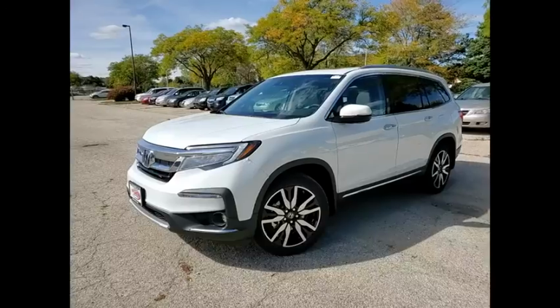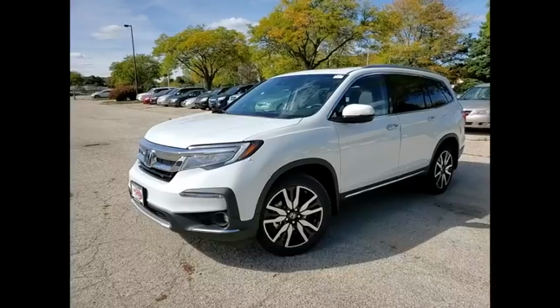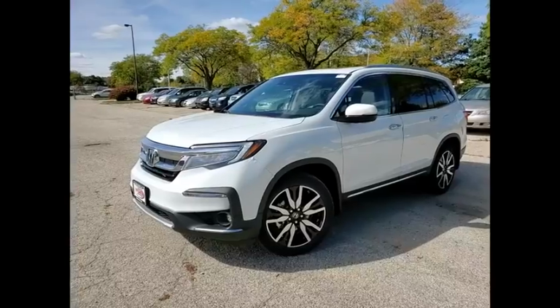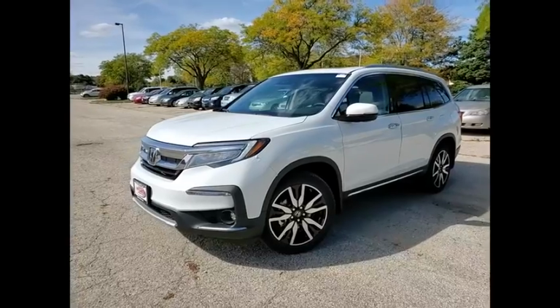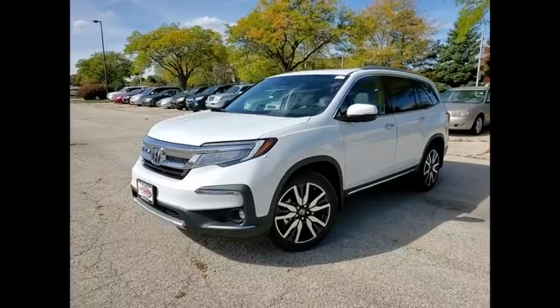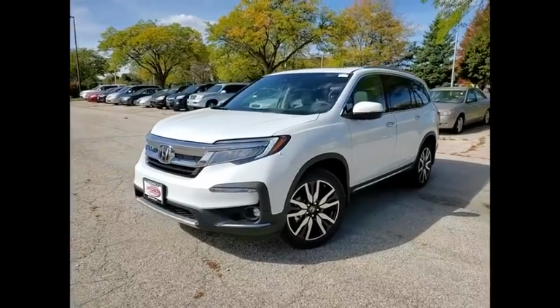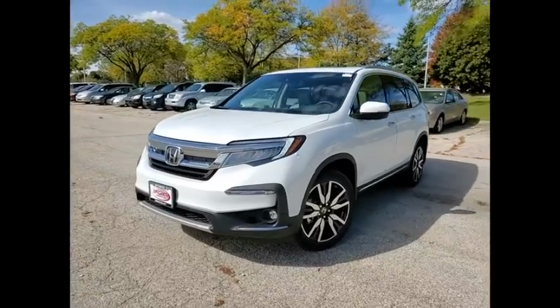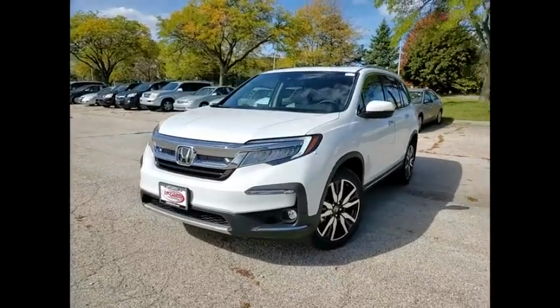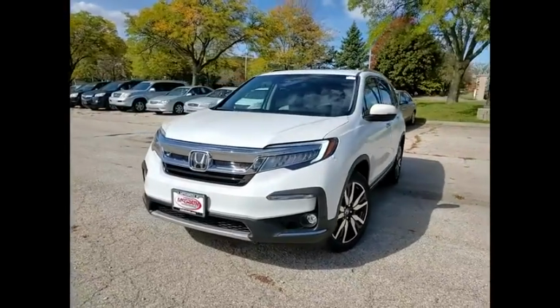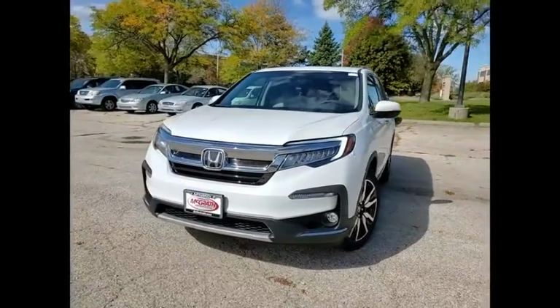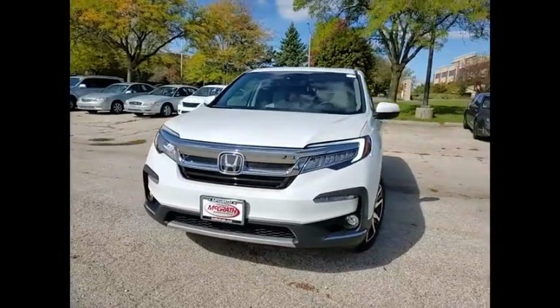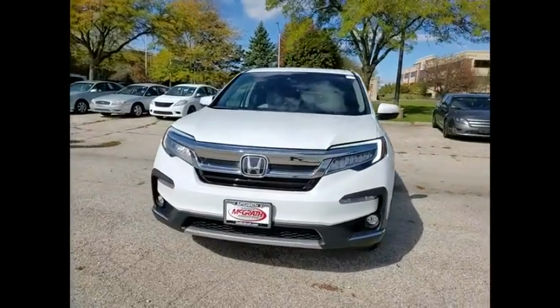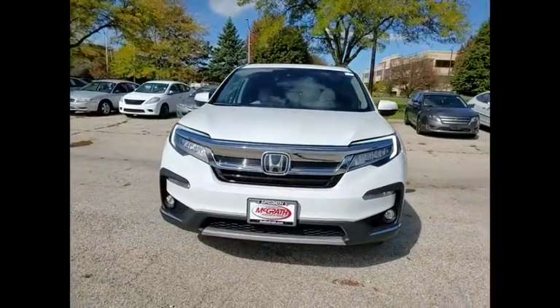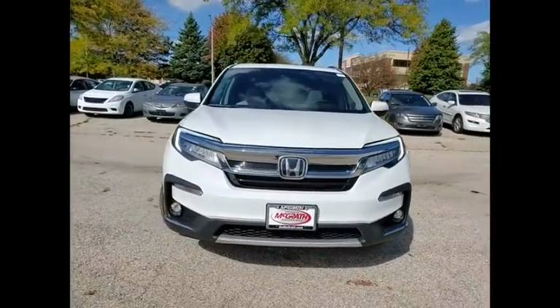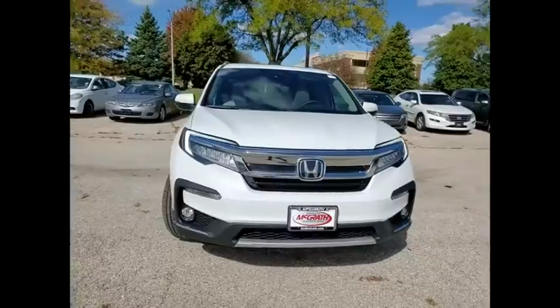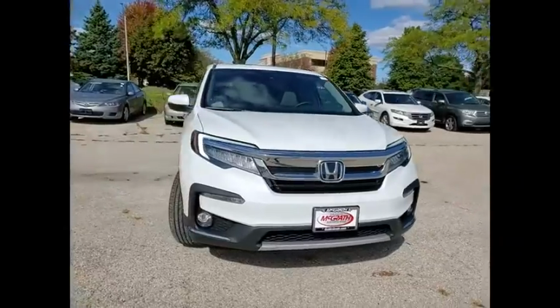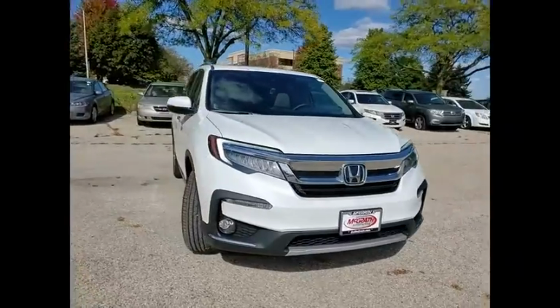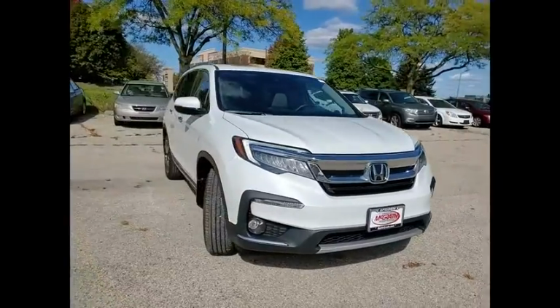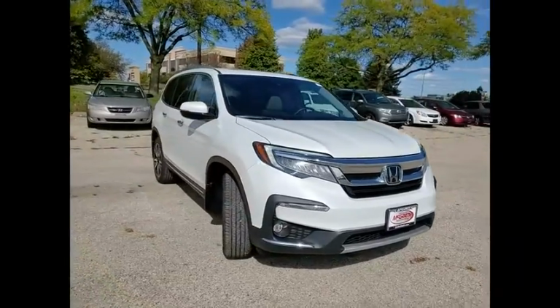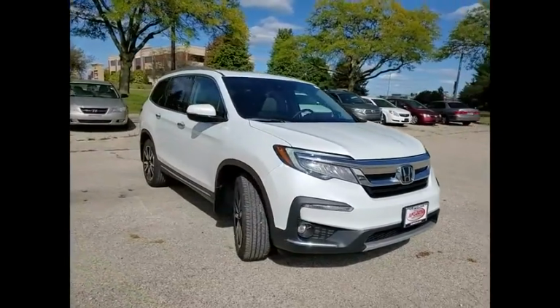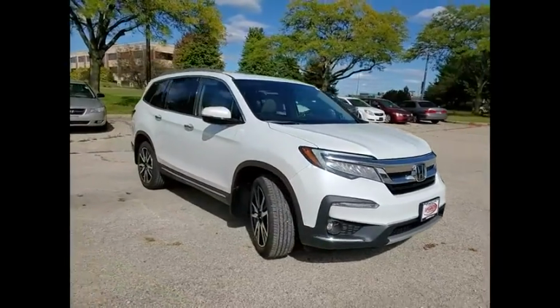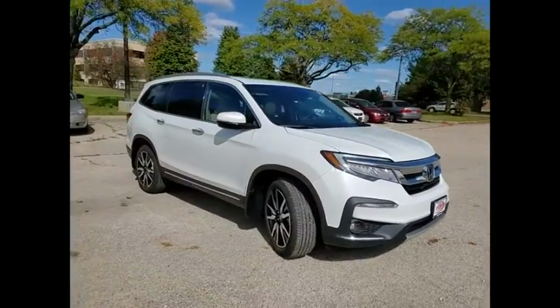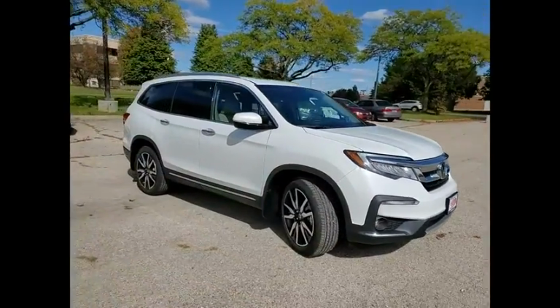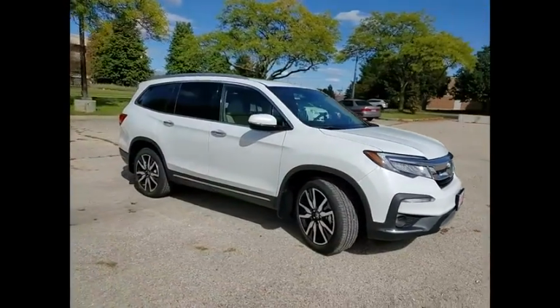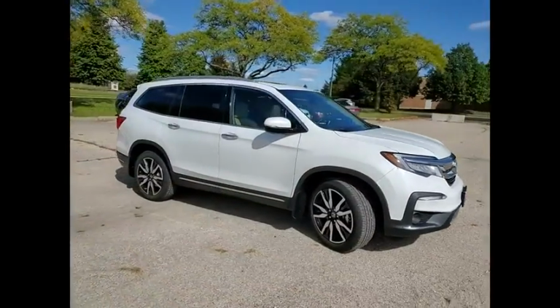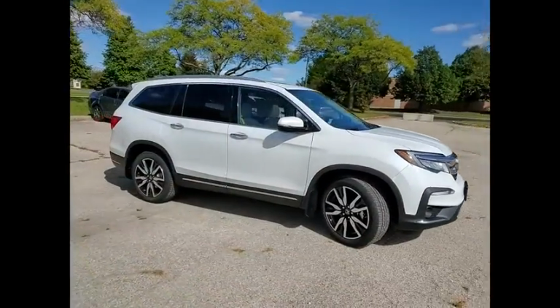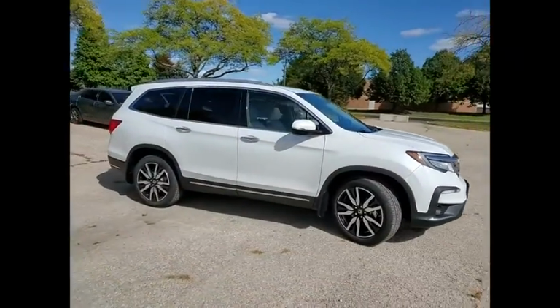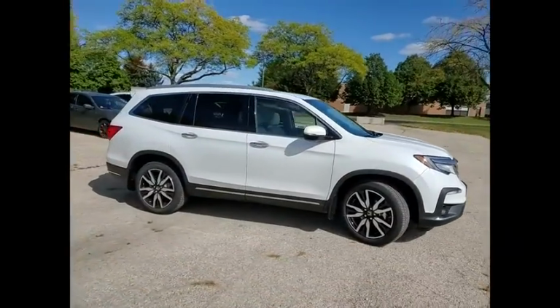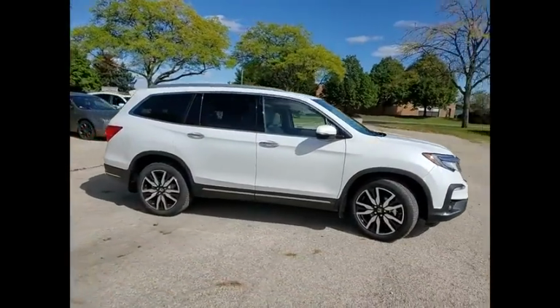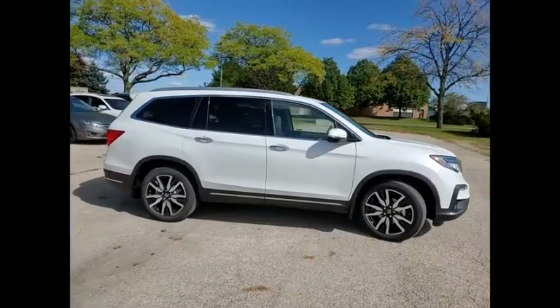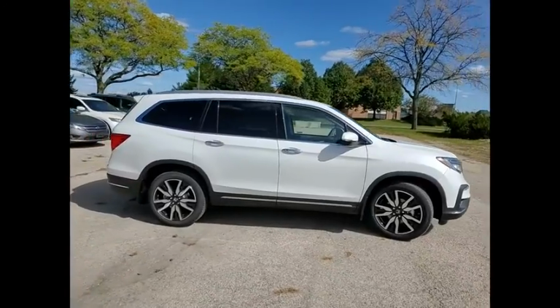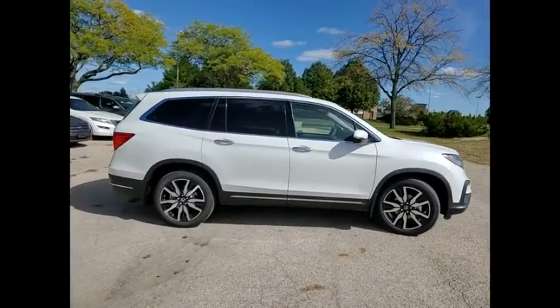We are pleased to show you the 2021 Pilot. Optimal utility. Indulgent interior. Powerful performer. You'll be ready for almost anything in the Honda Pilot.